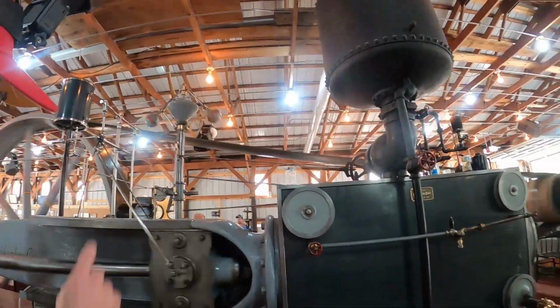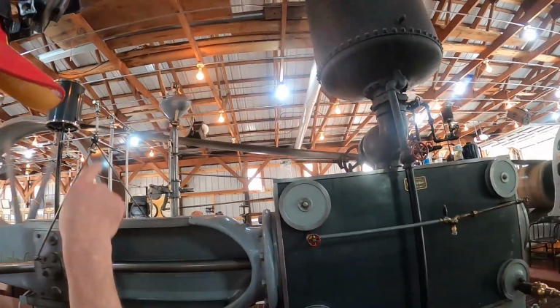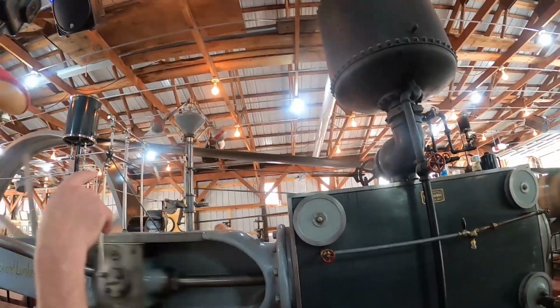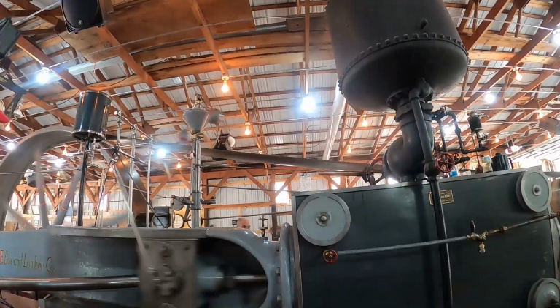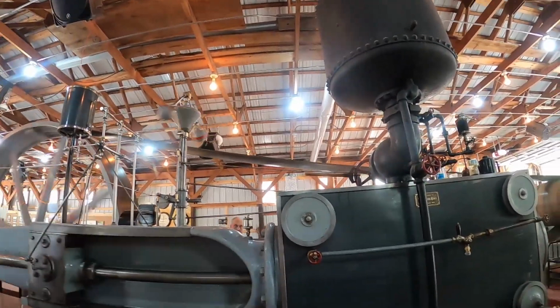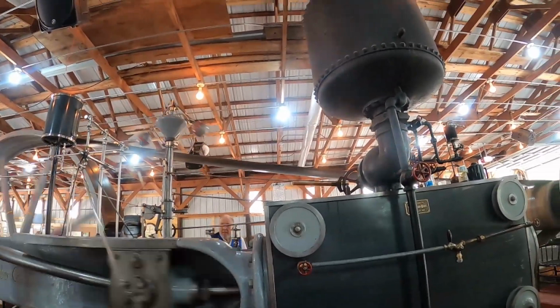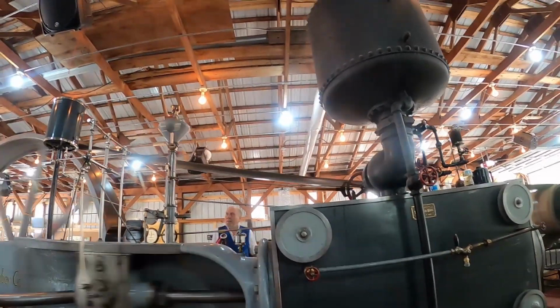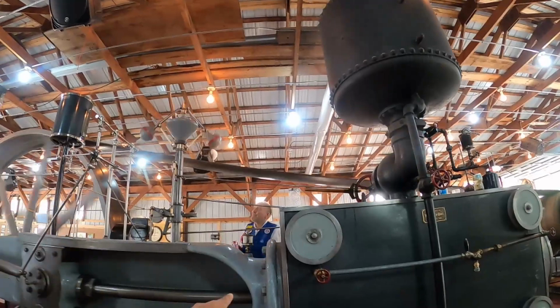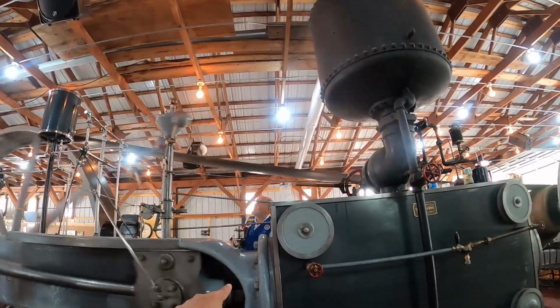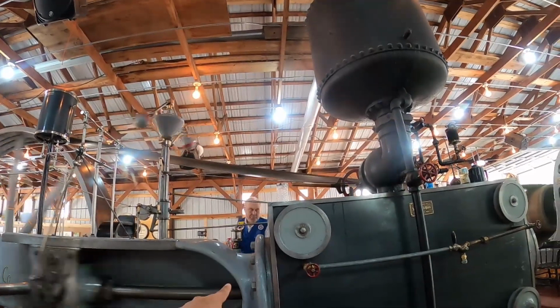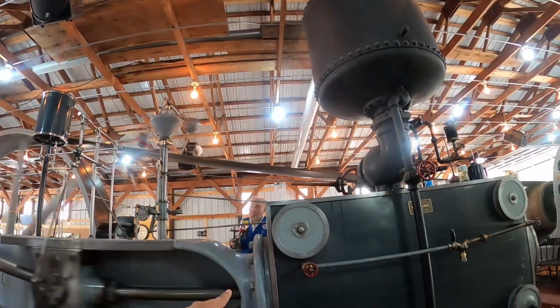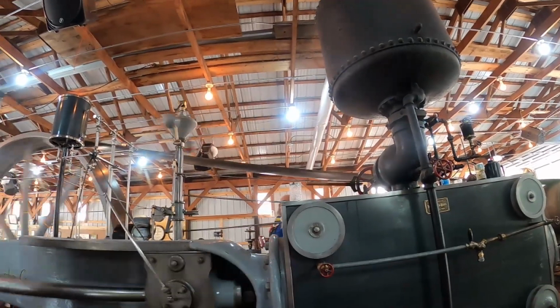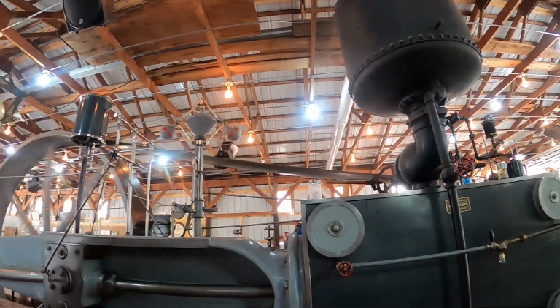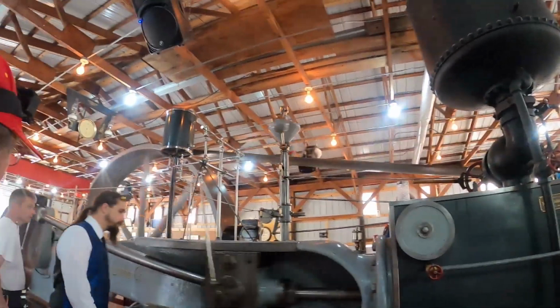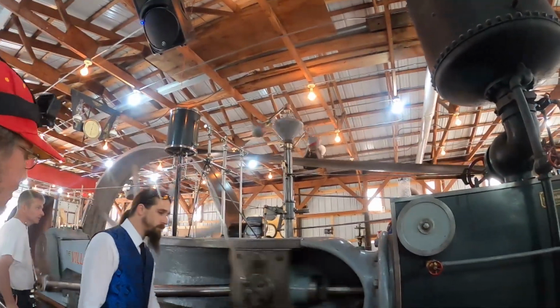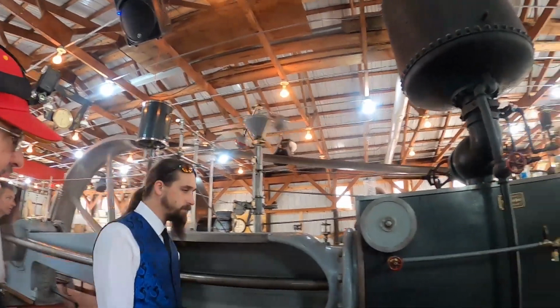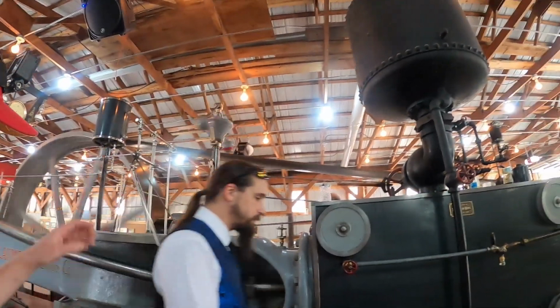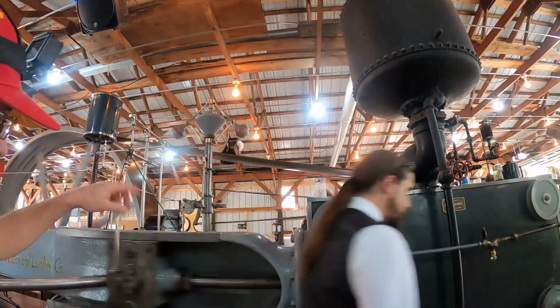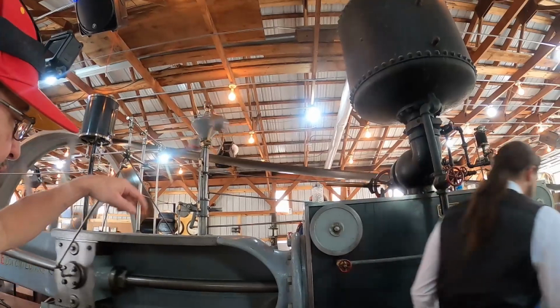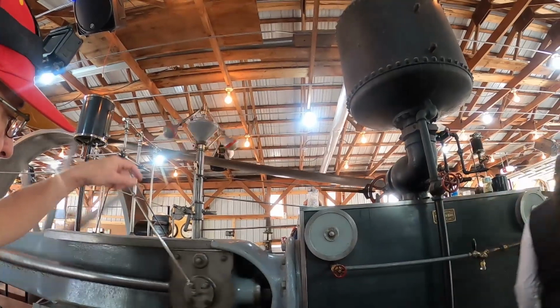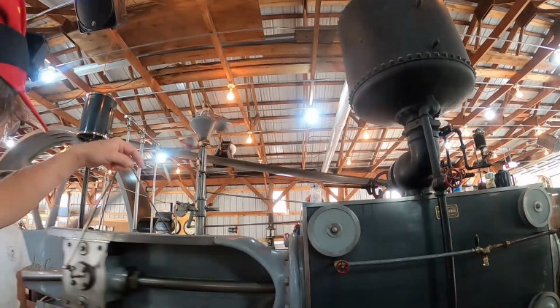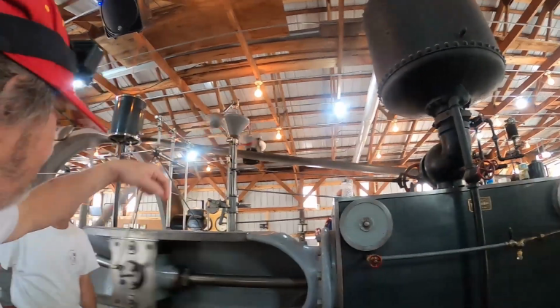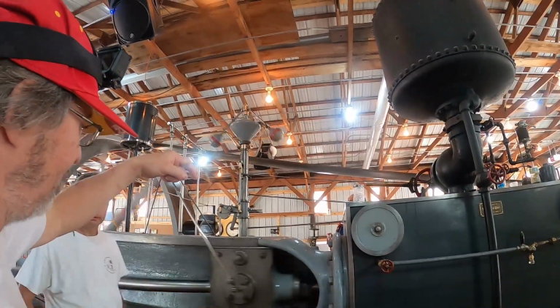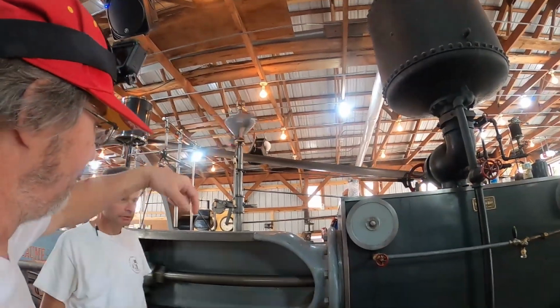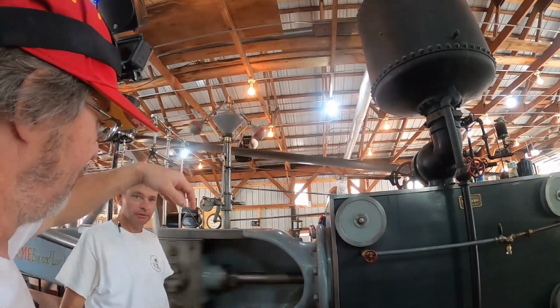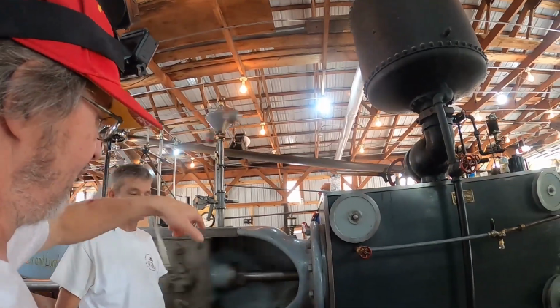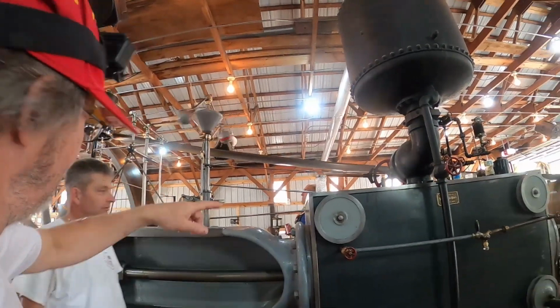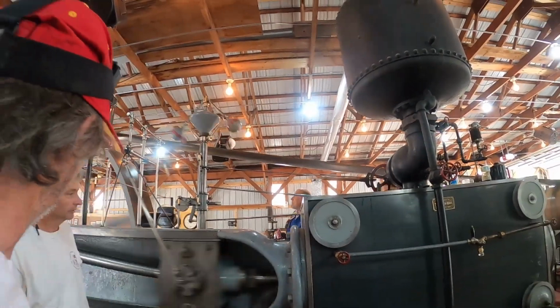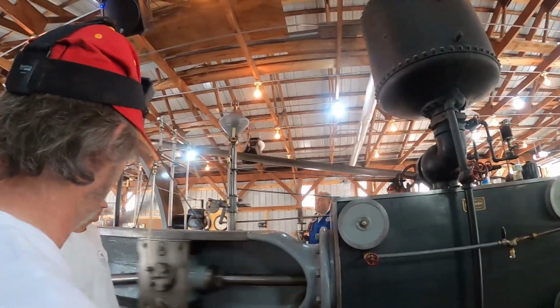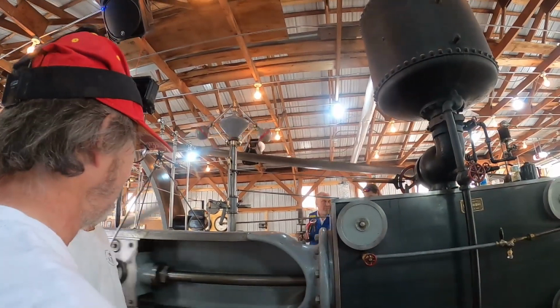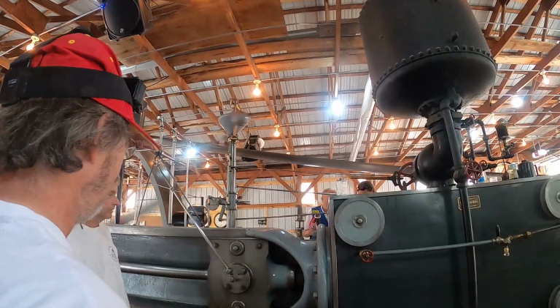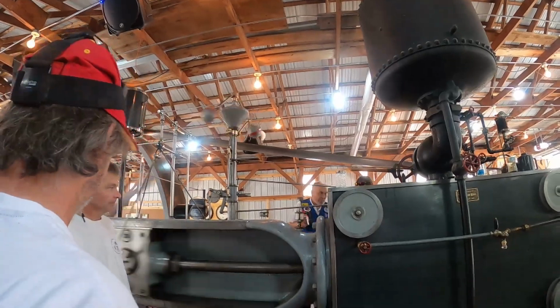They adjust it so it just drips once in a while and oils that shaft or whatever. So all them little glass globes are oilers — that's what they're for, oiling the machine.